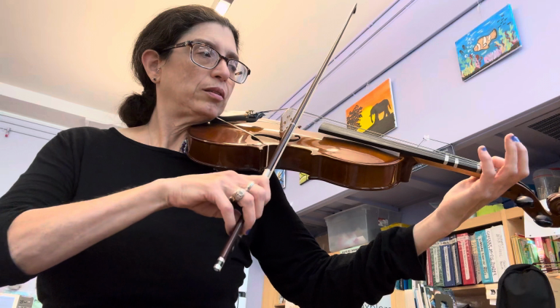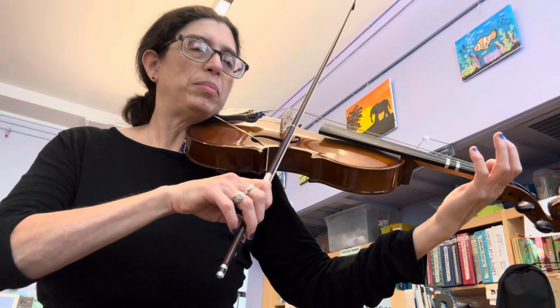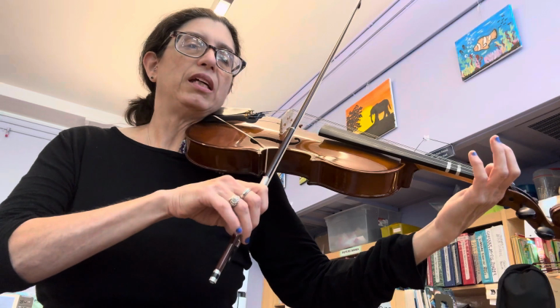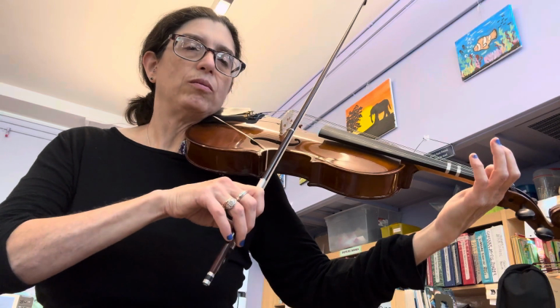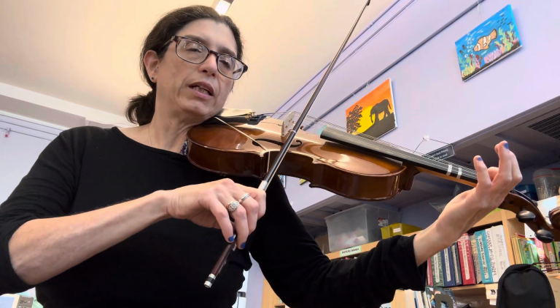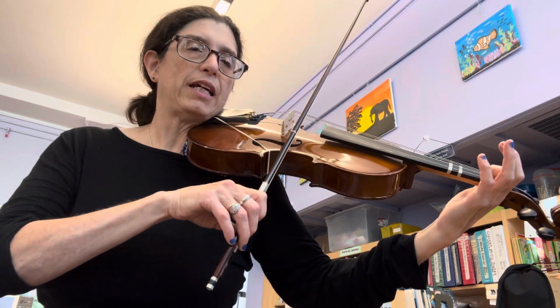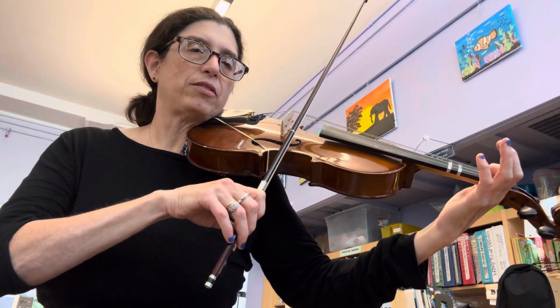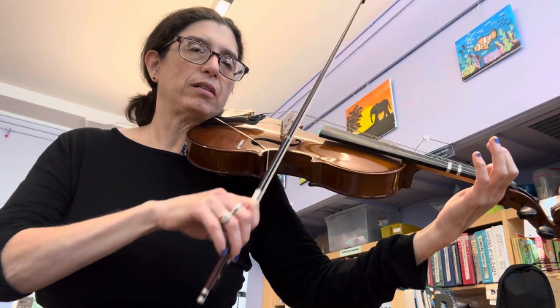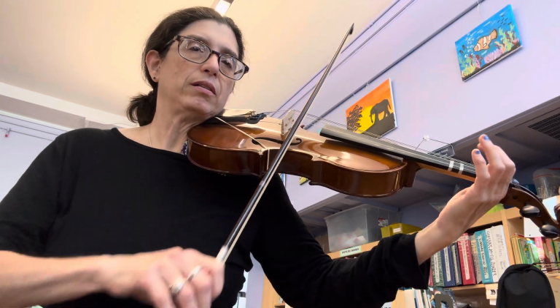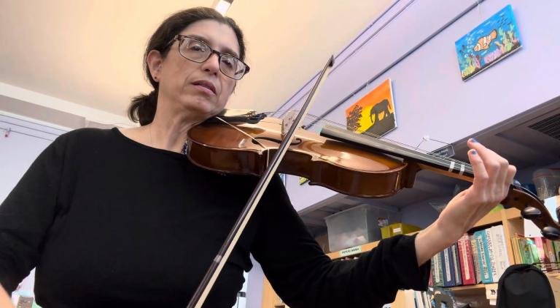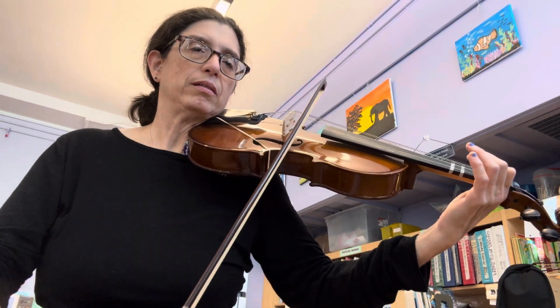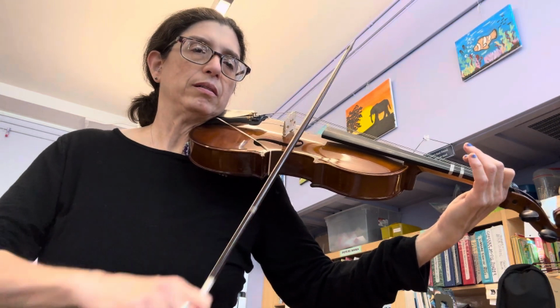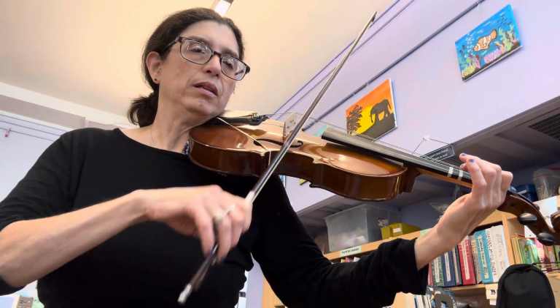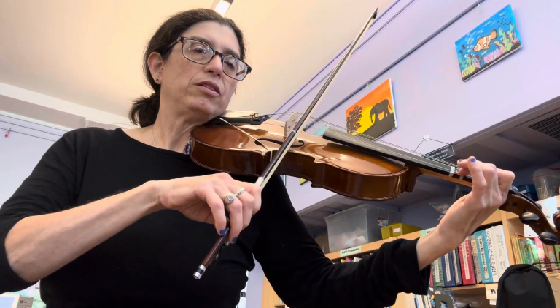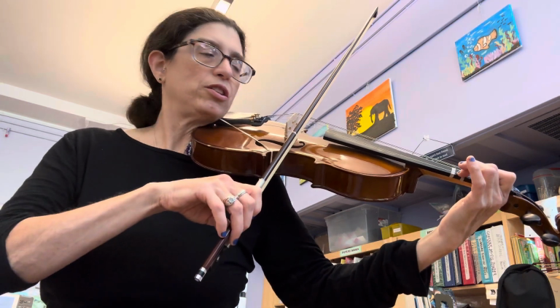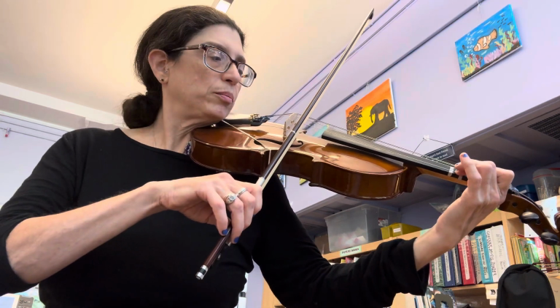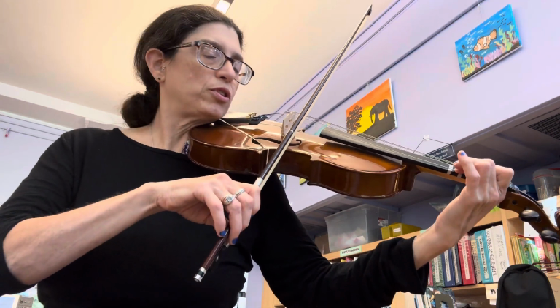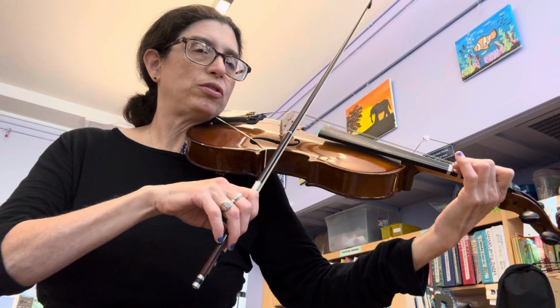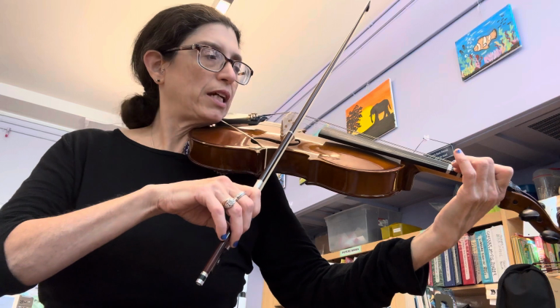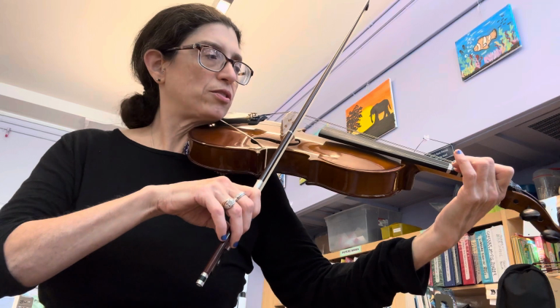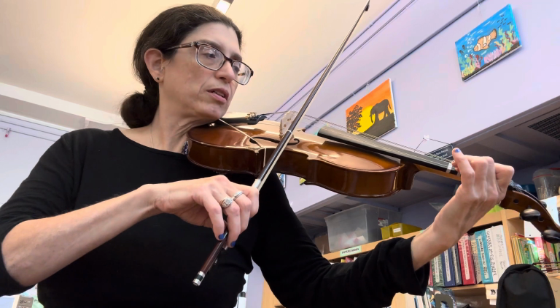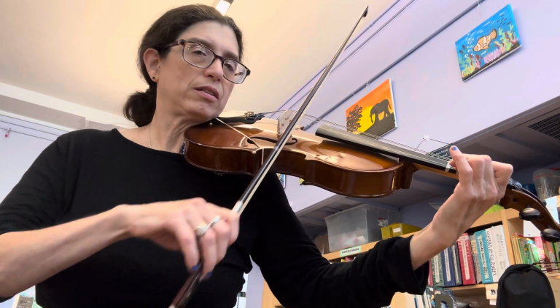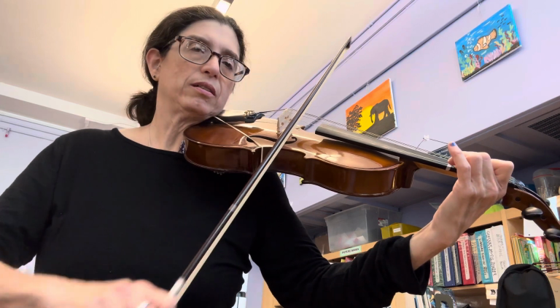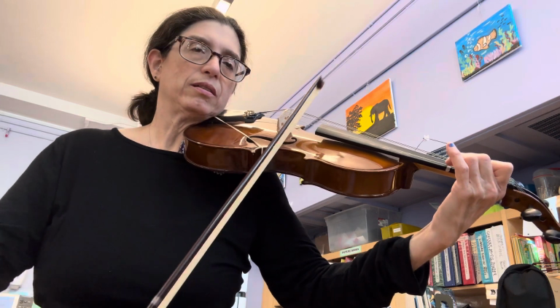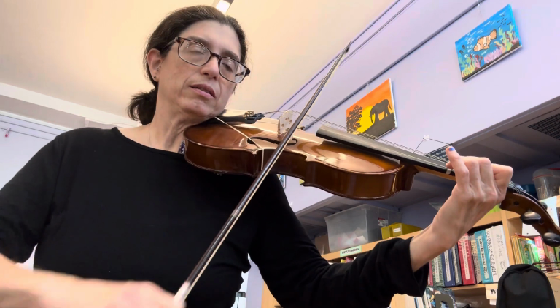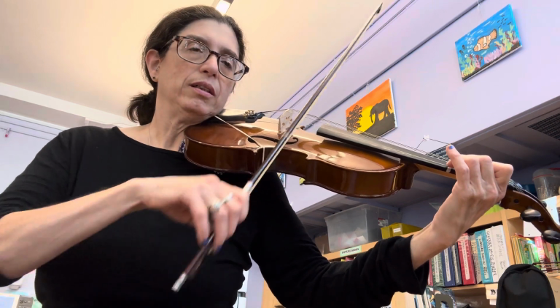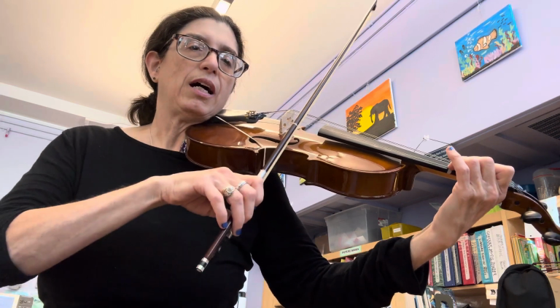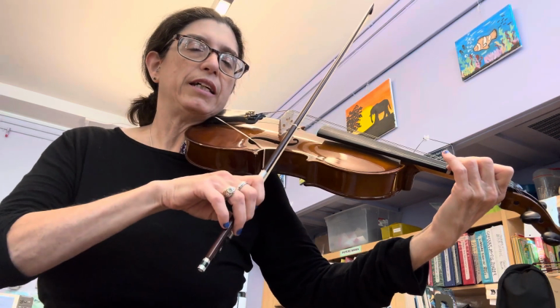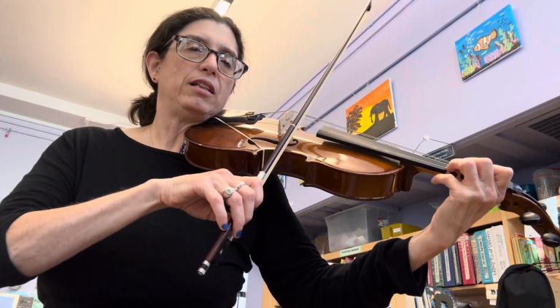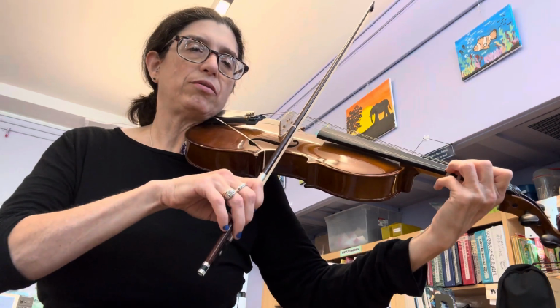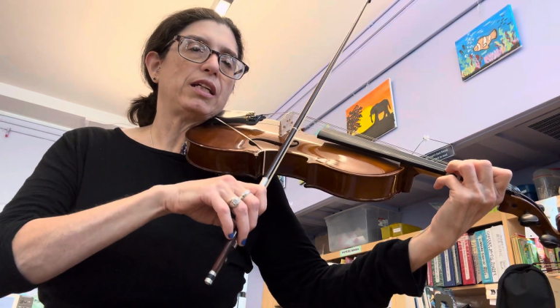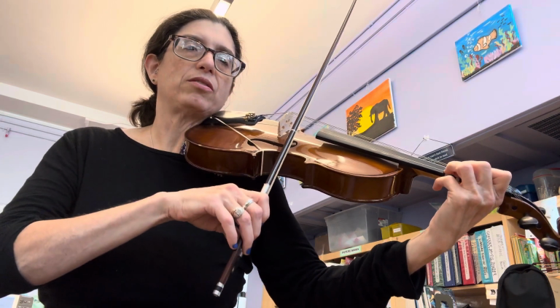B — one on the A string. C sharp — two on the A string. High D — three on the A string.